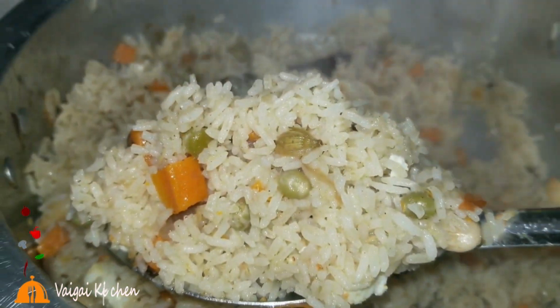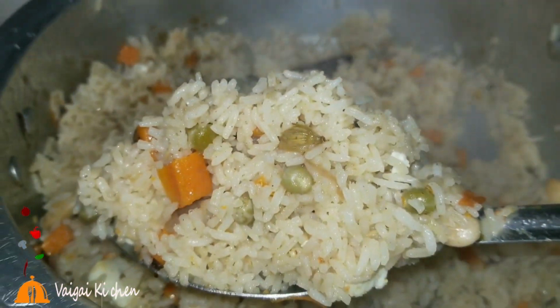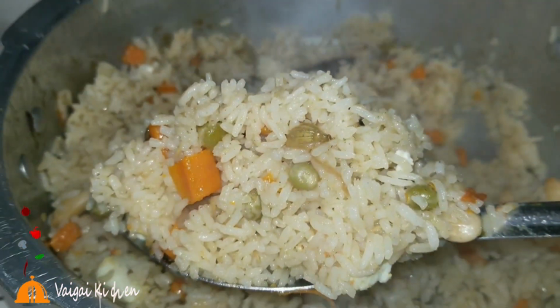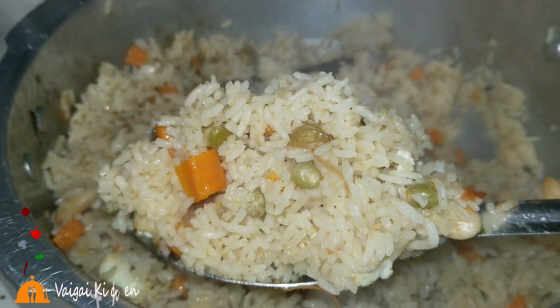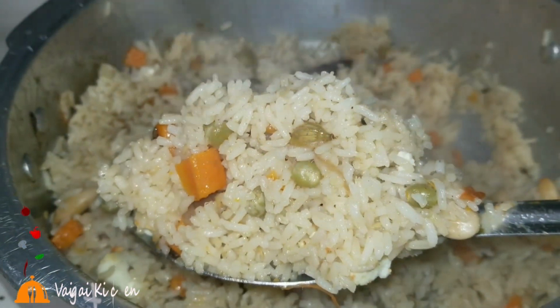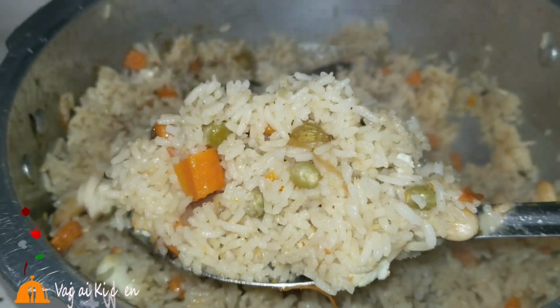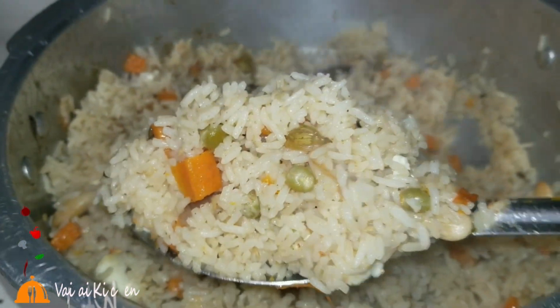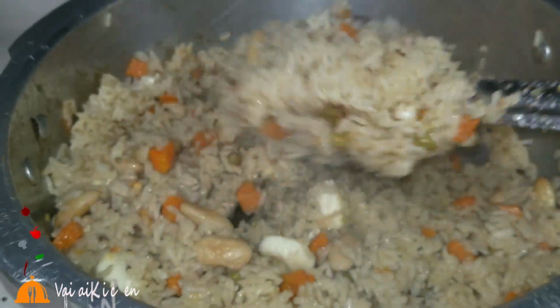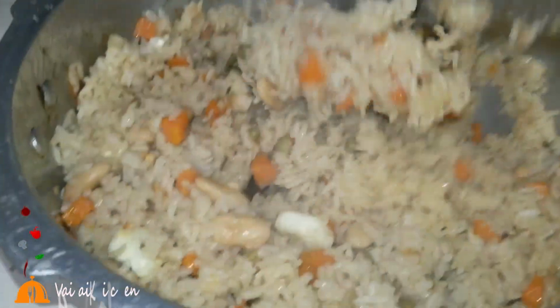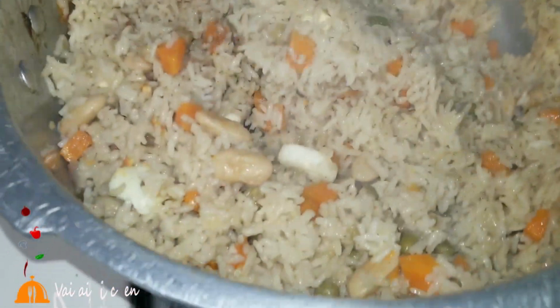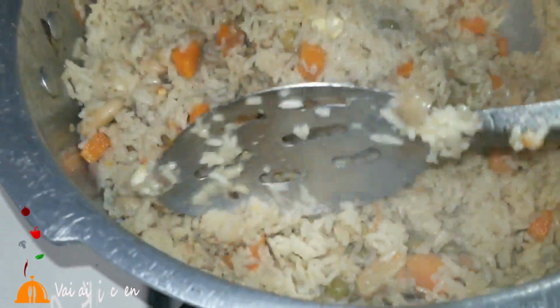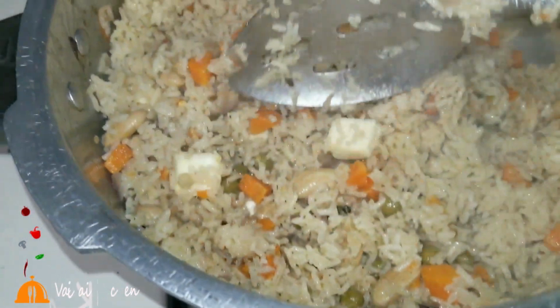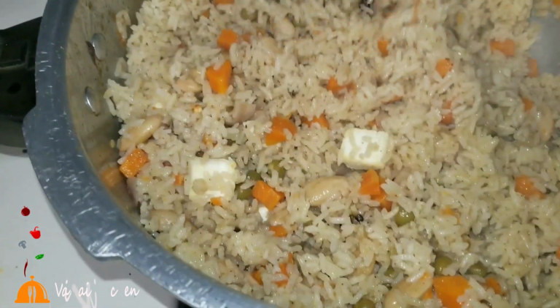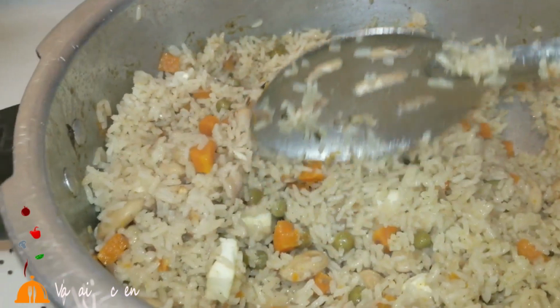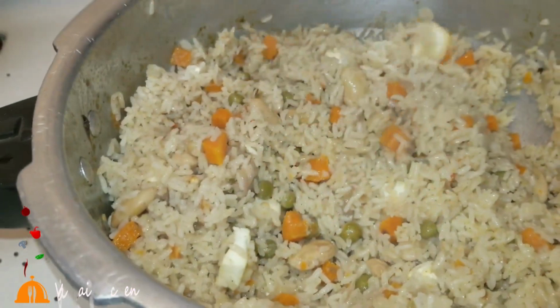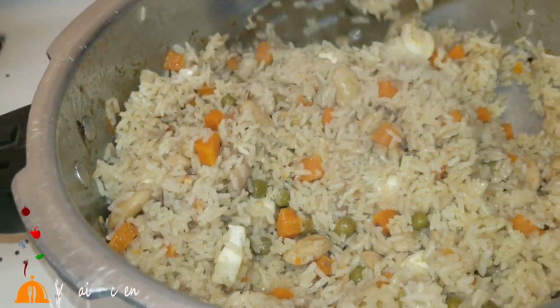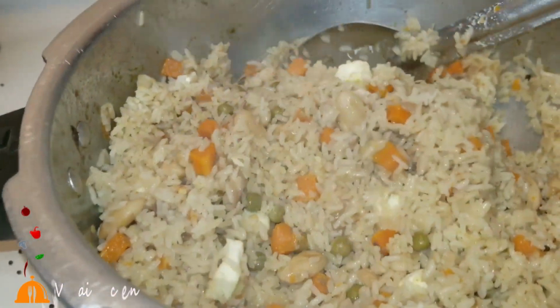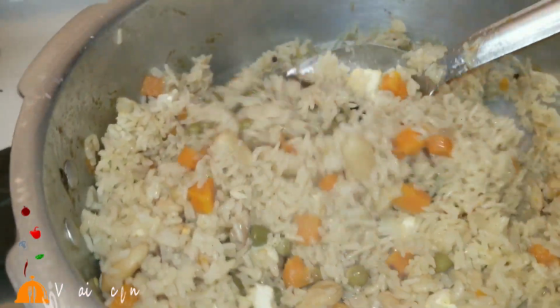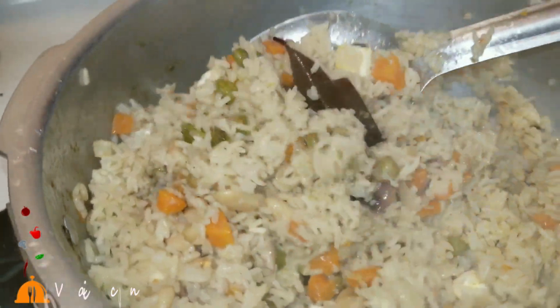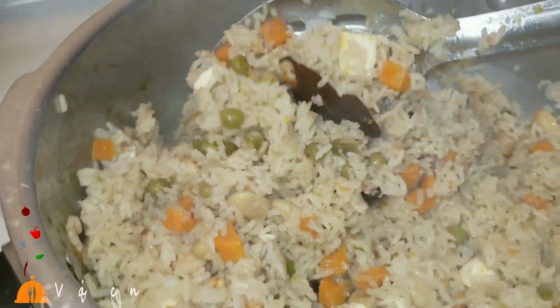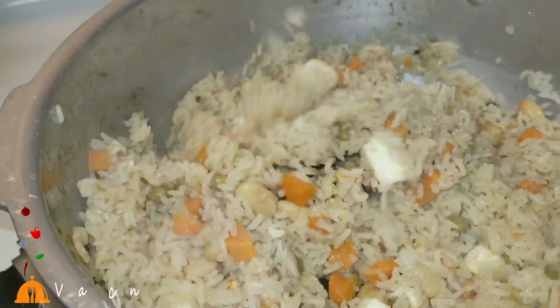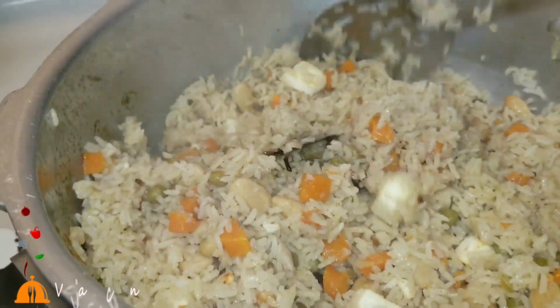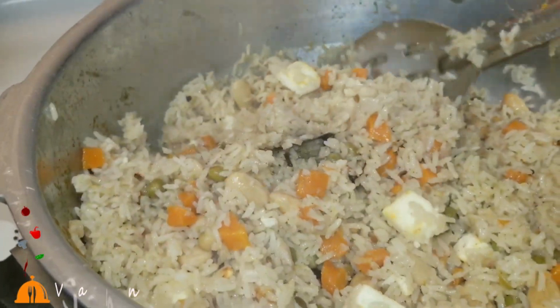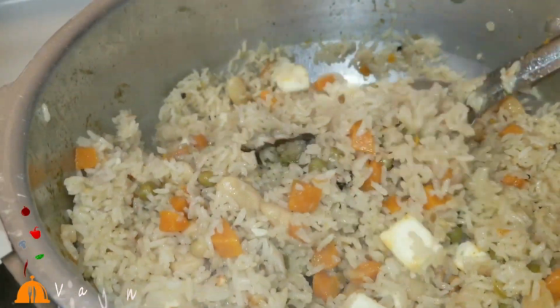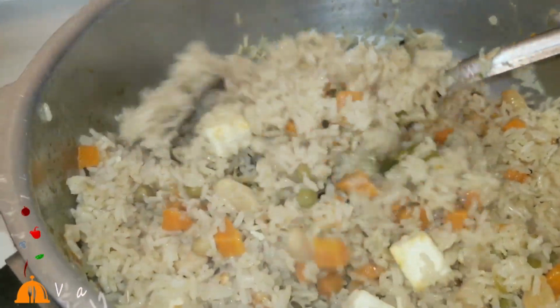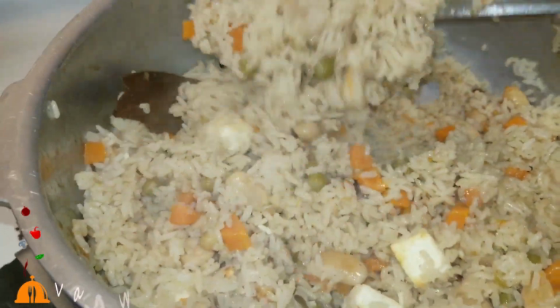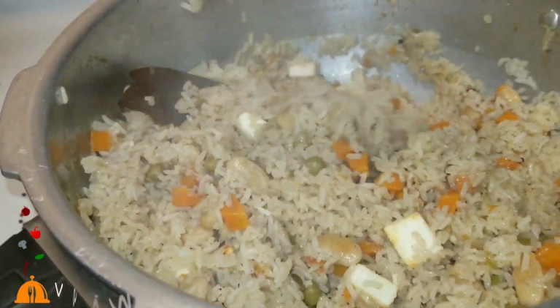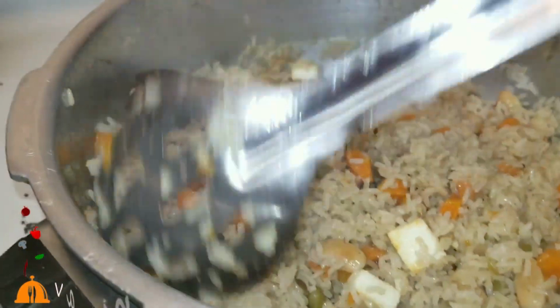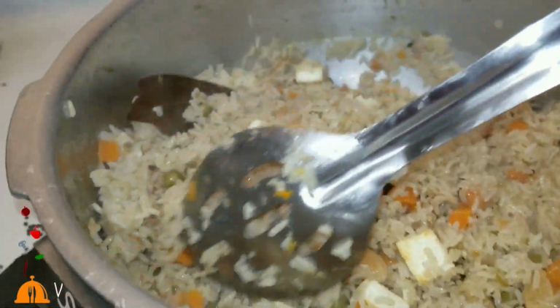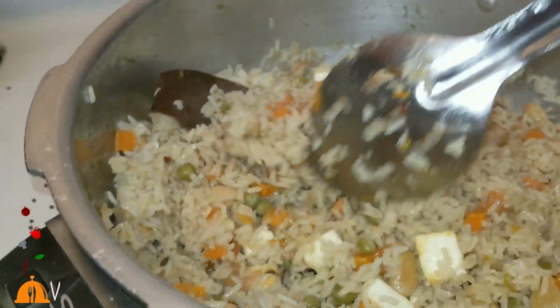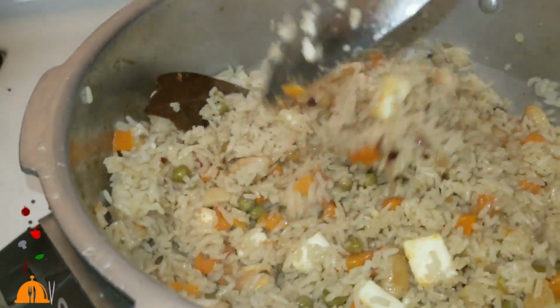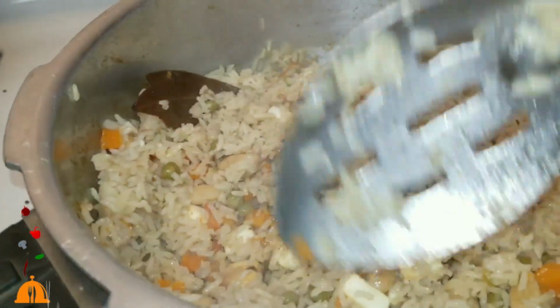If you want to add rice, I have already tried it. But if you want to add the flavor, the taste is great.